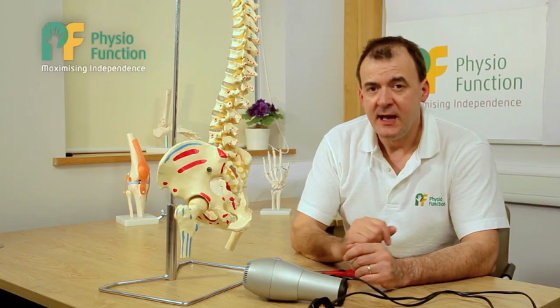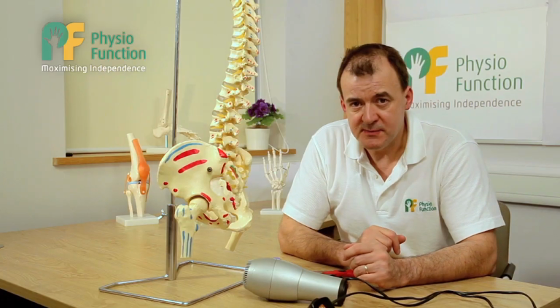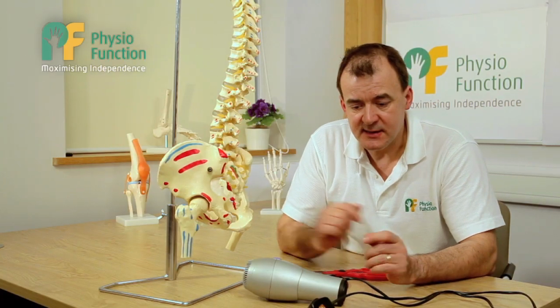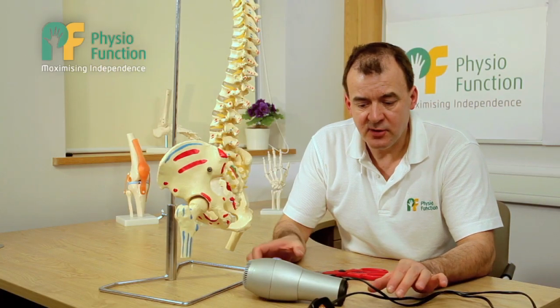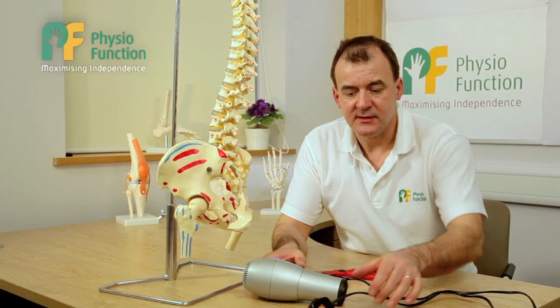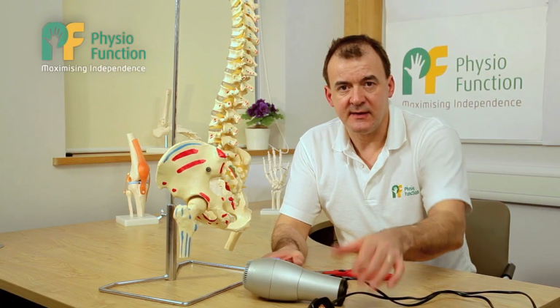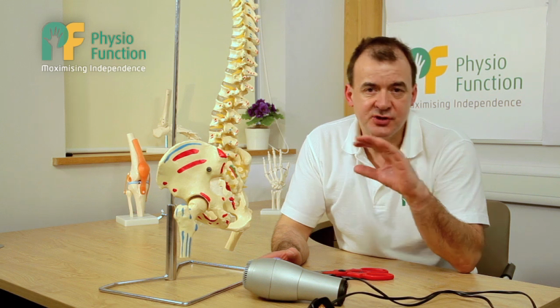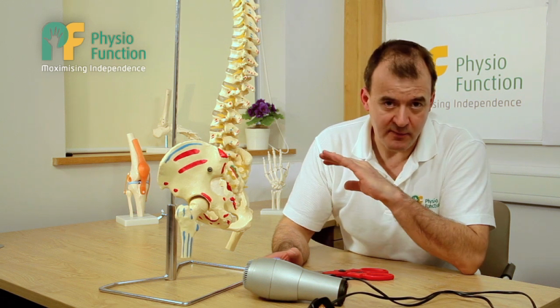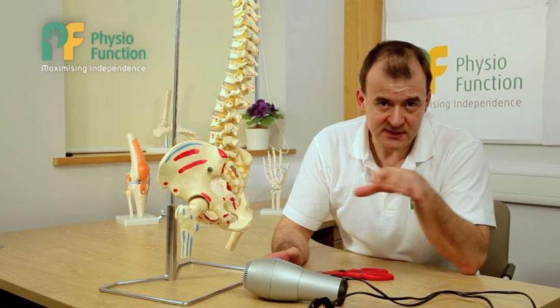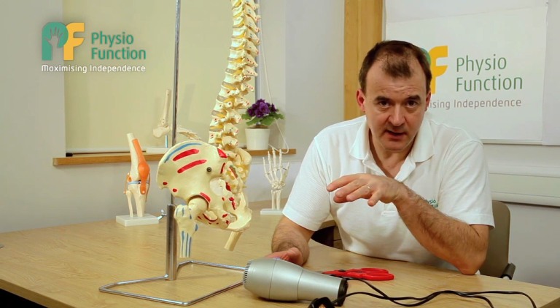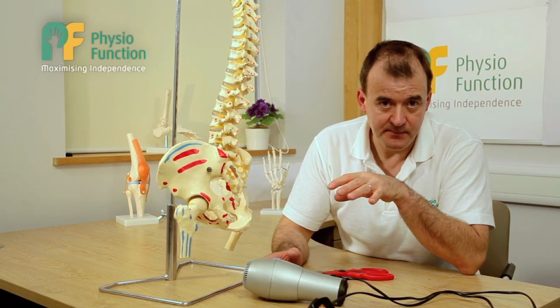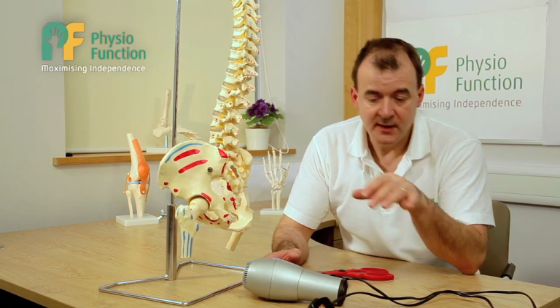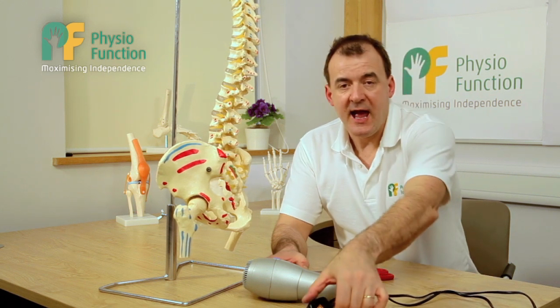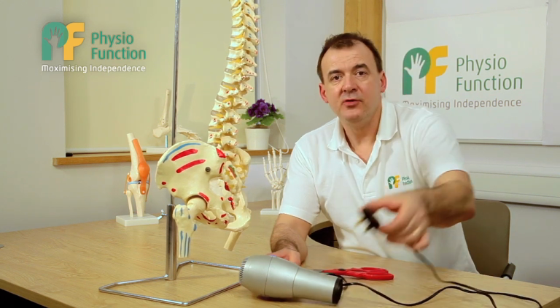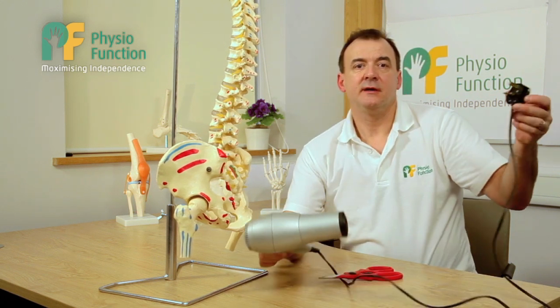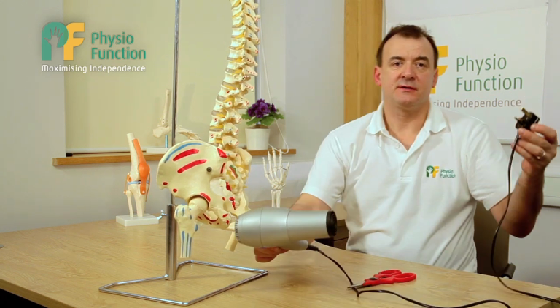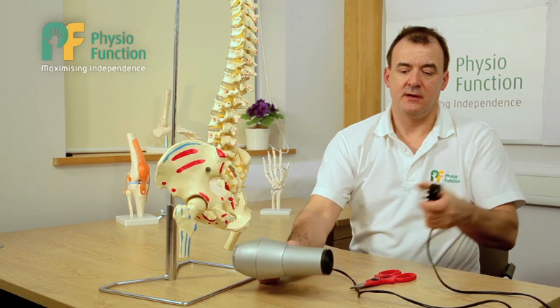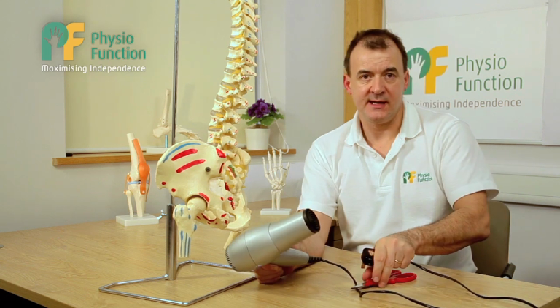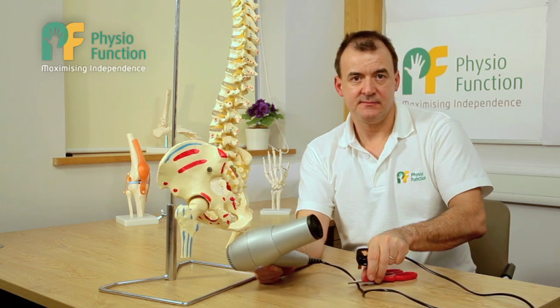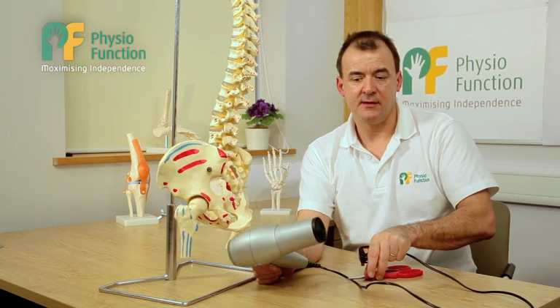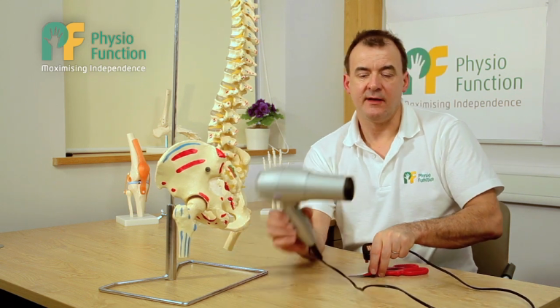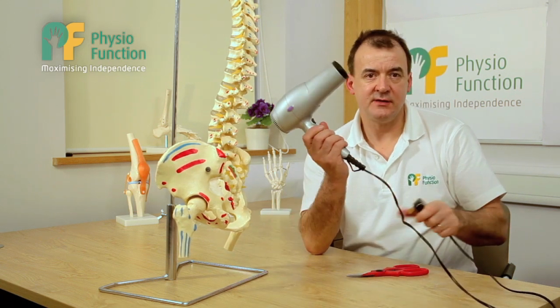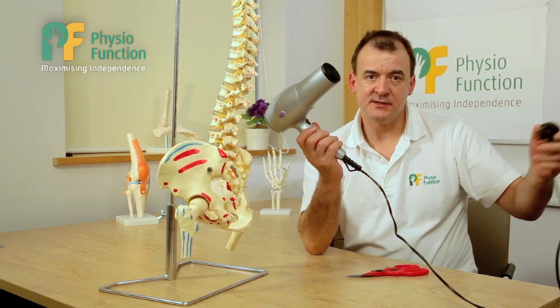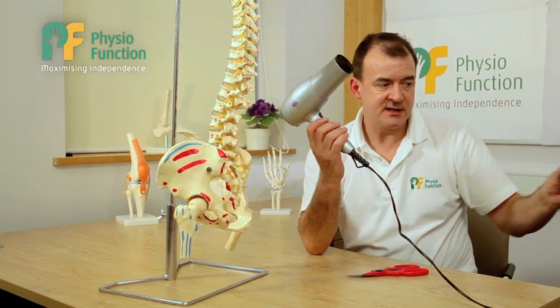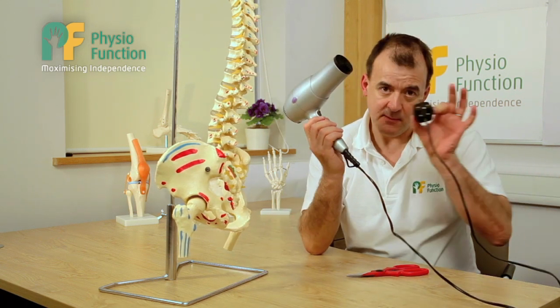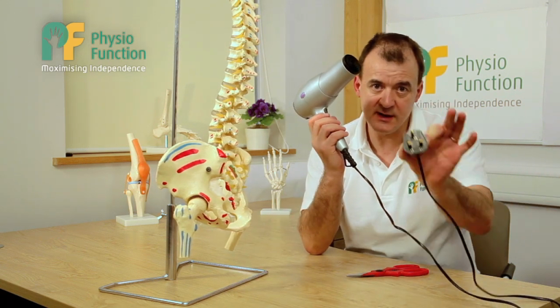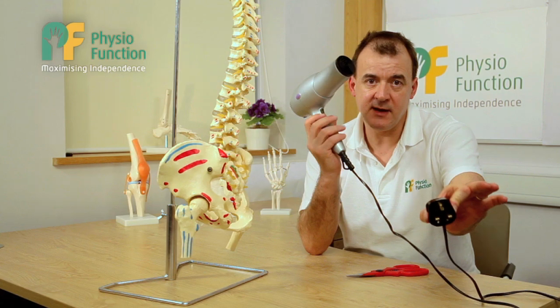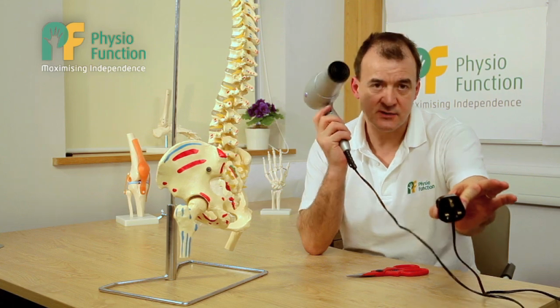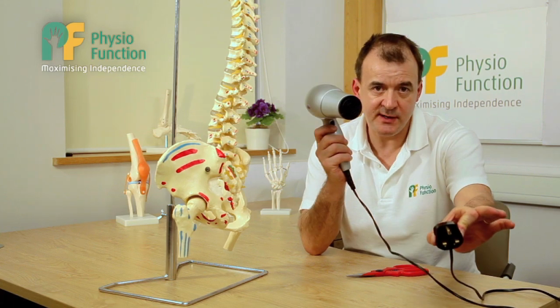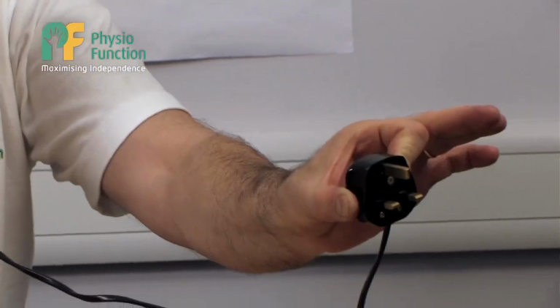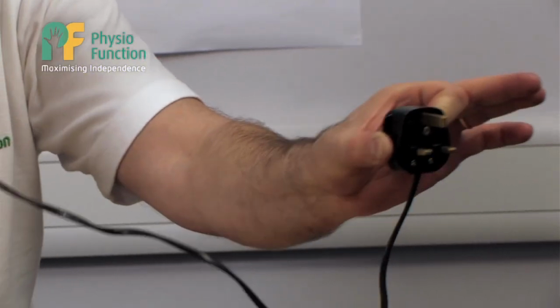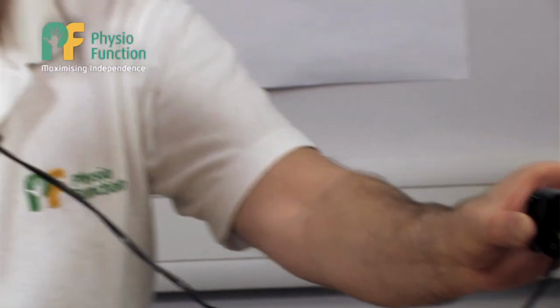To explain this, I'd like to talk about the analogy of the power supply in our room. Every room has got a ring mains. So if I want to use an appliance such as this, I plug into the ring mains, switch my device on and it works.